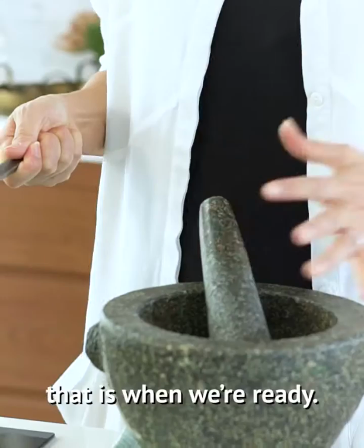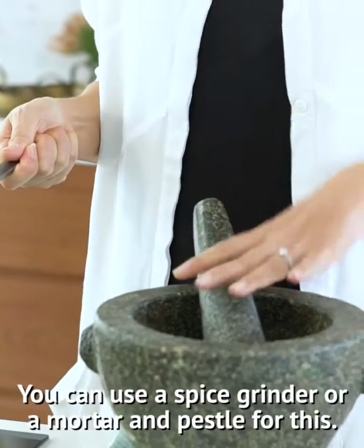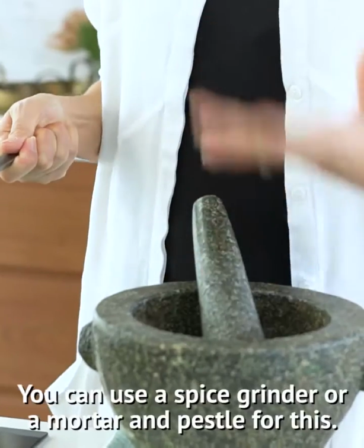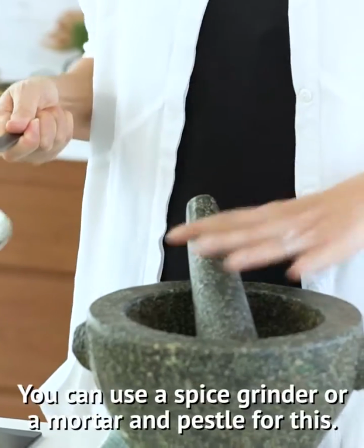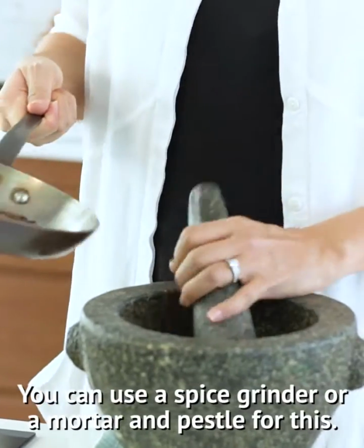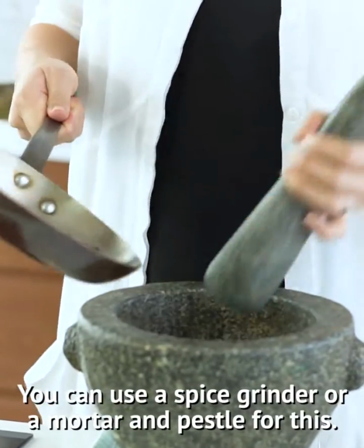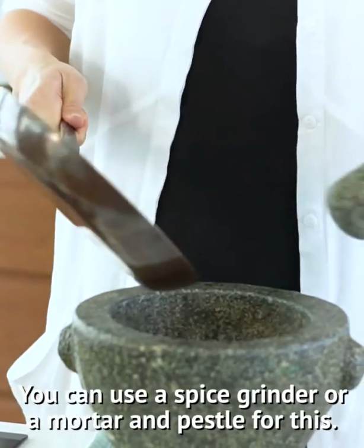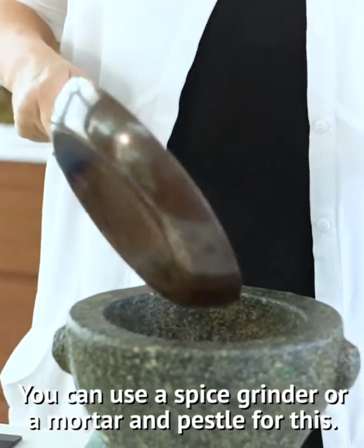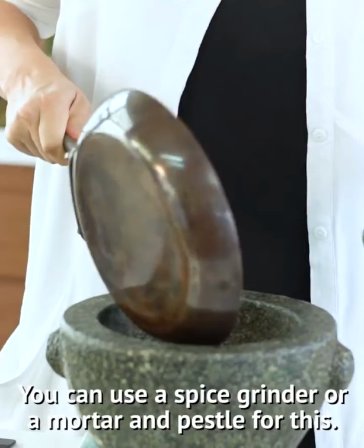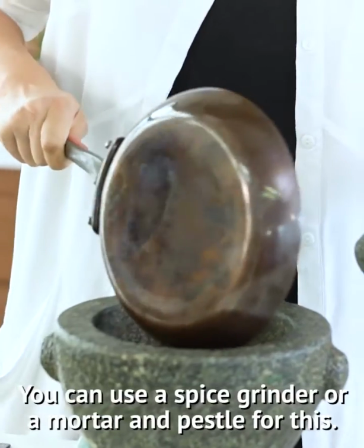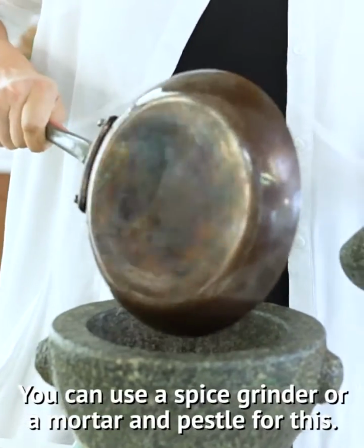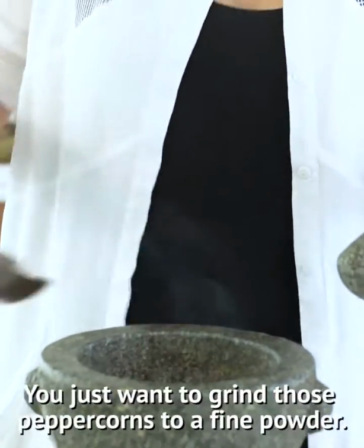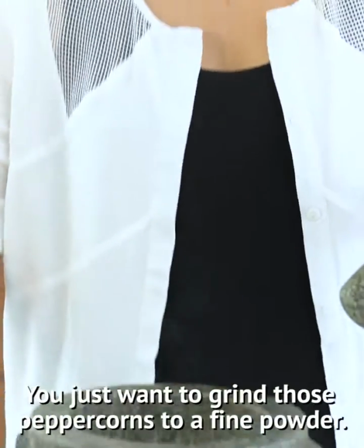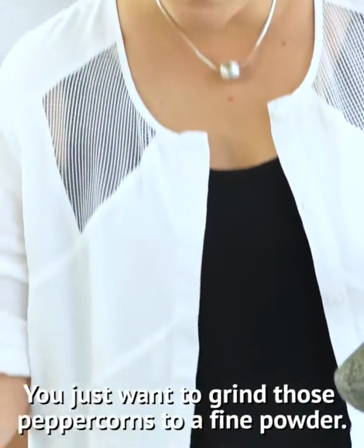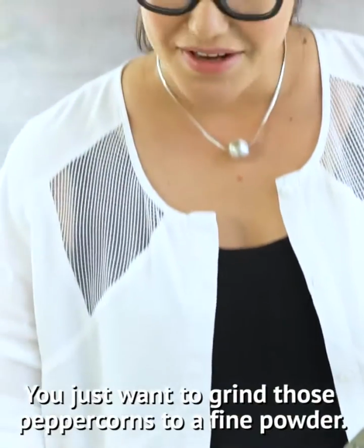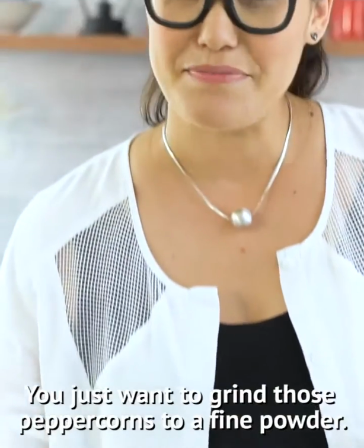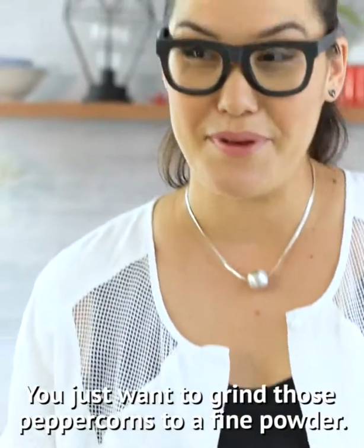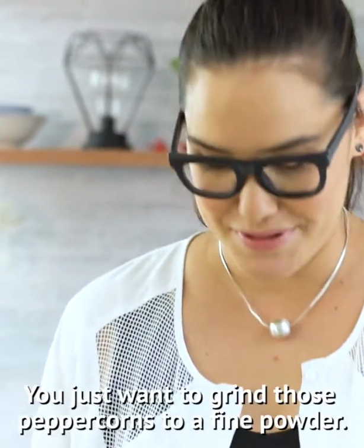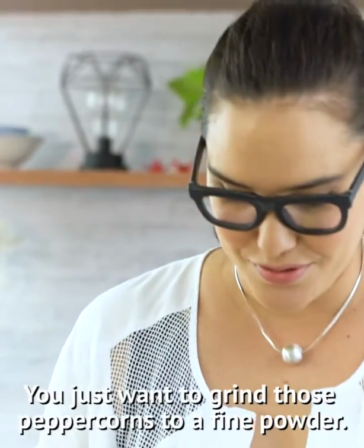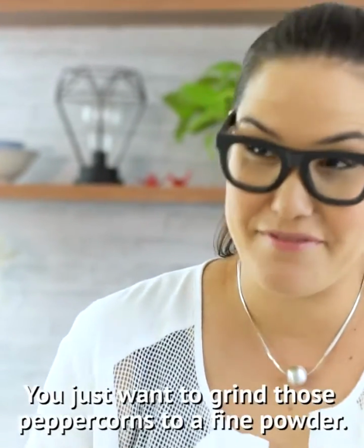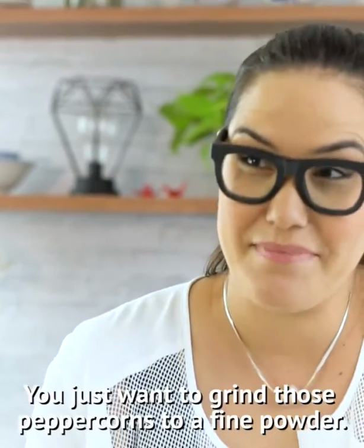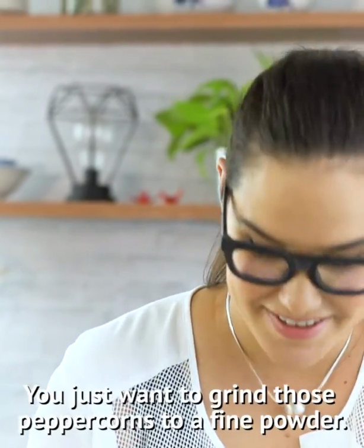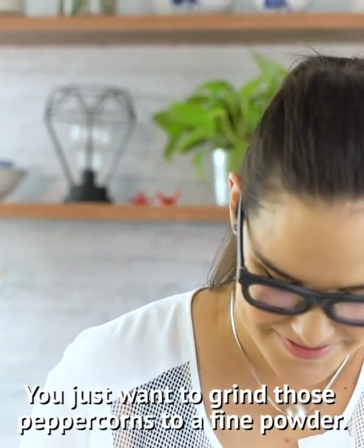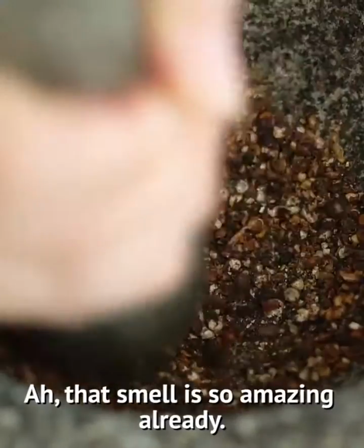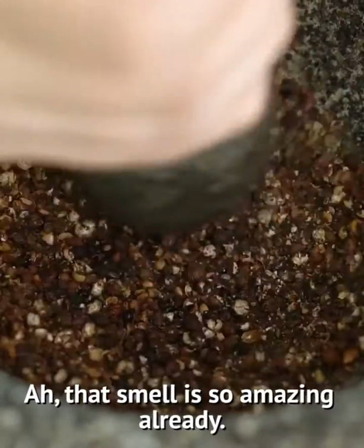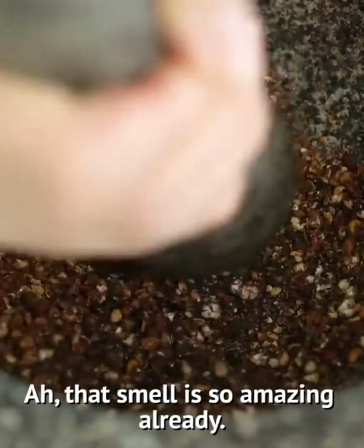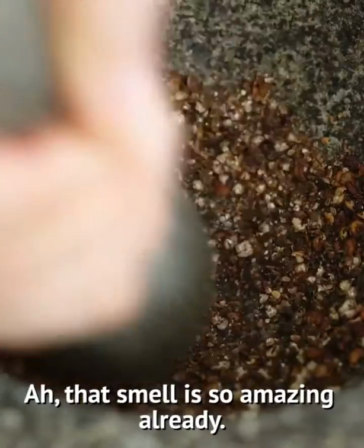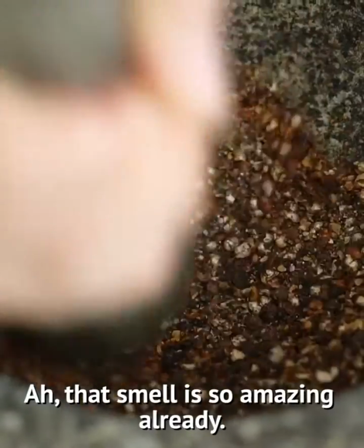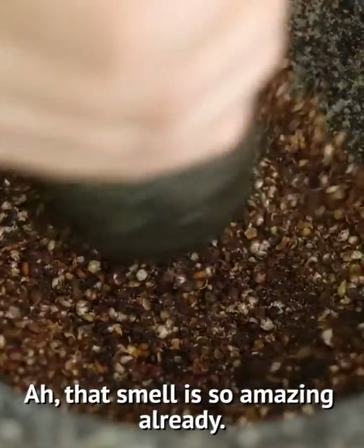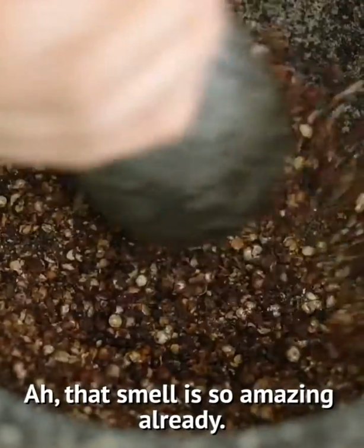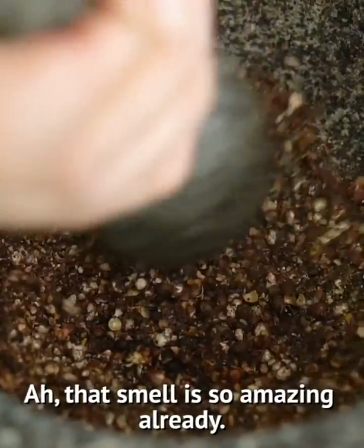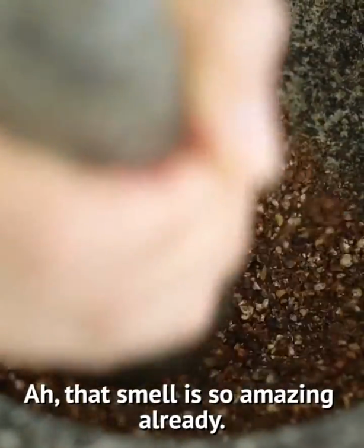You can use a spice grinder or a mortar and pestle for this. Just want to grind those peppercorns to a fine powder. That smell is so amazing already.